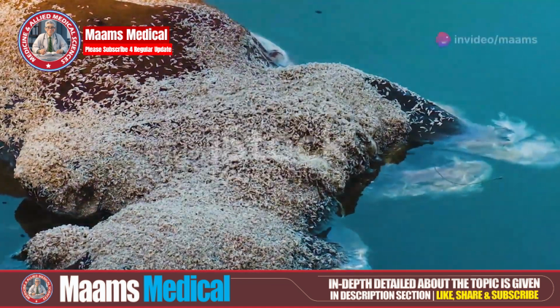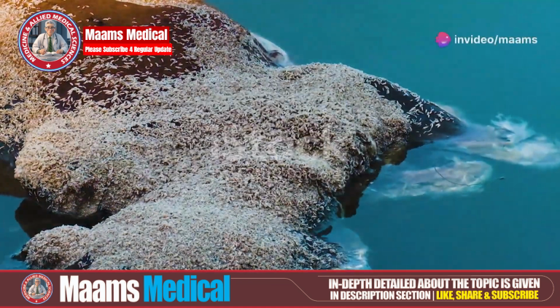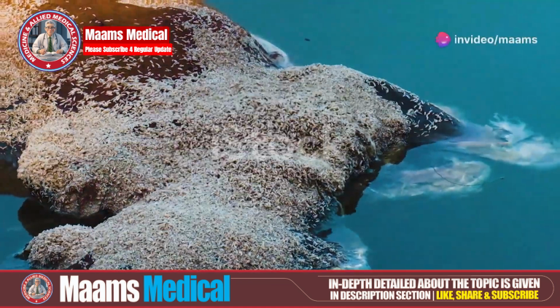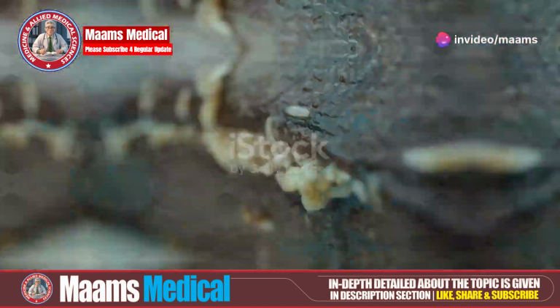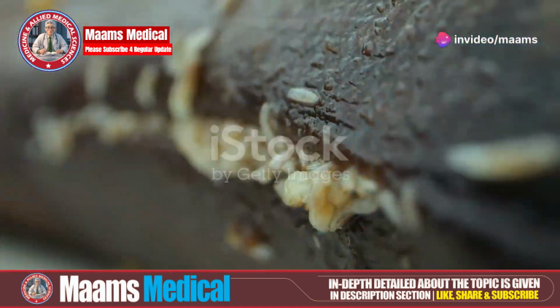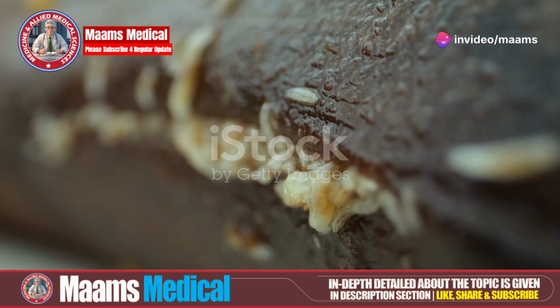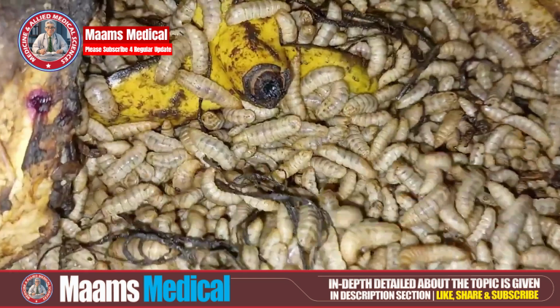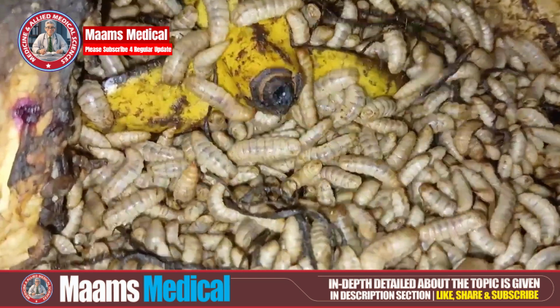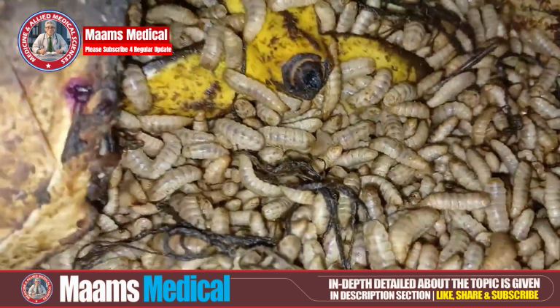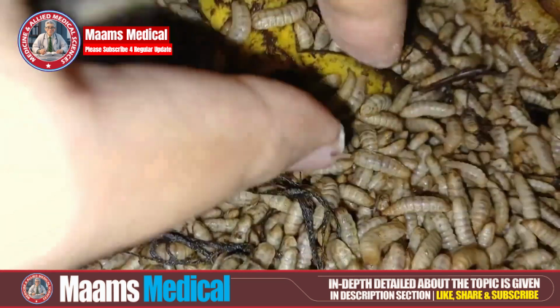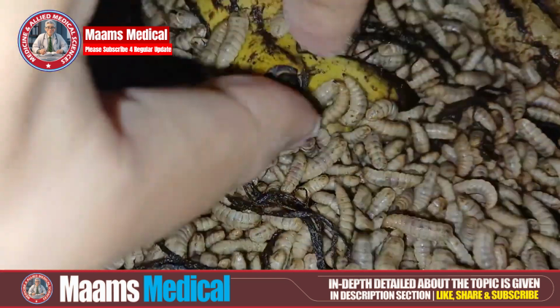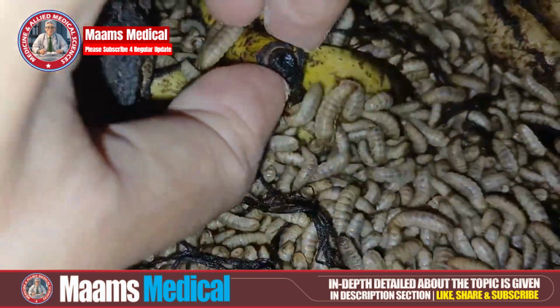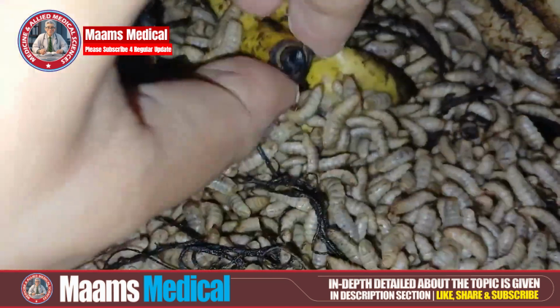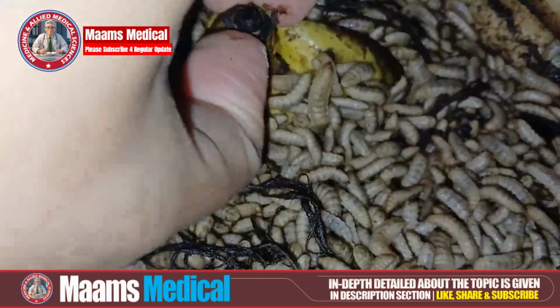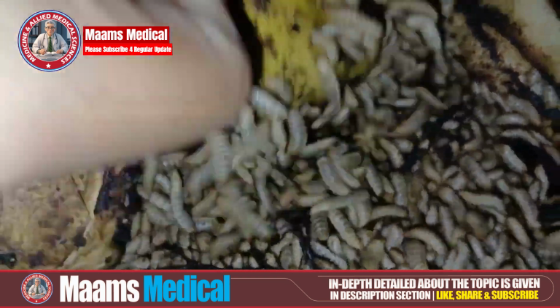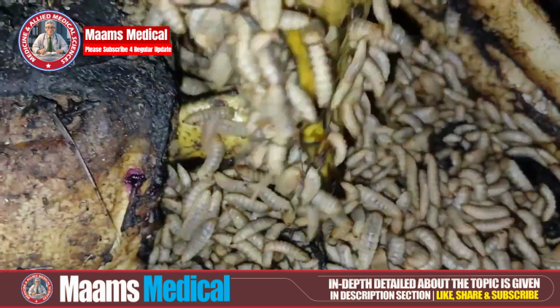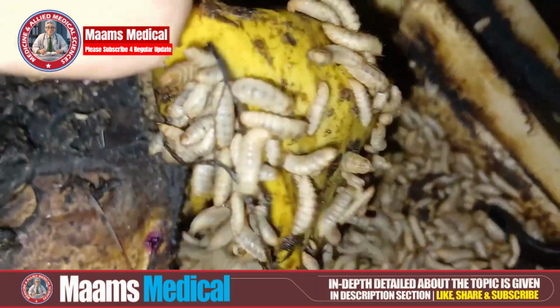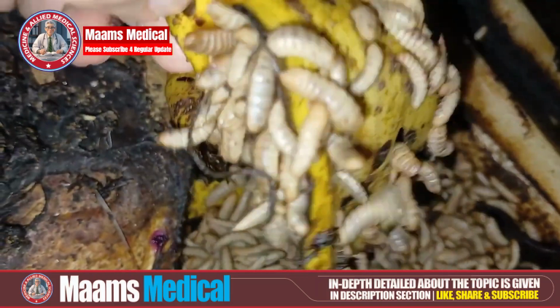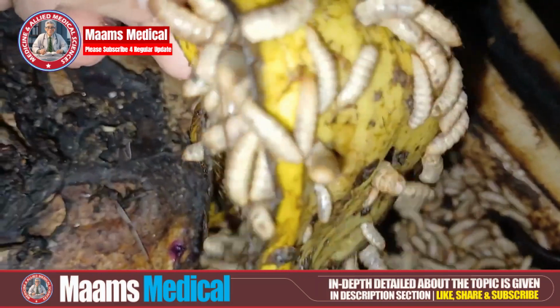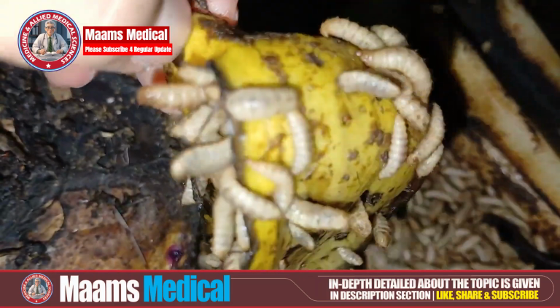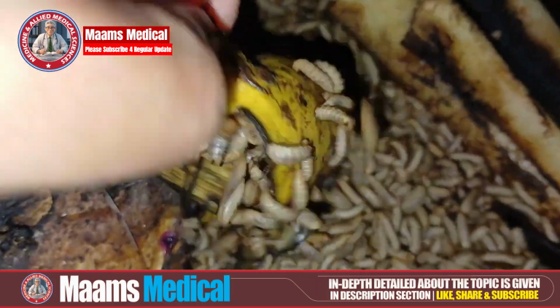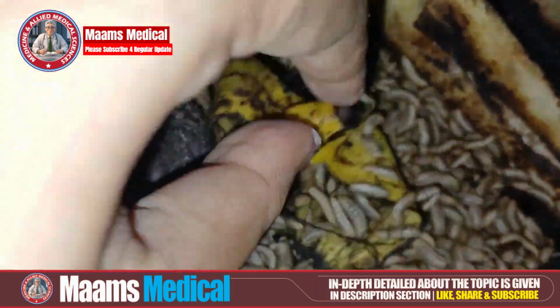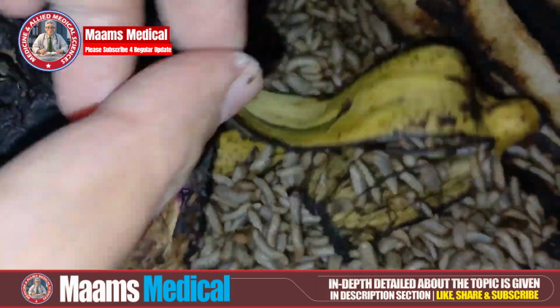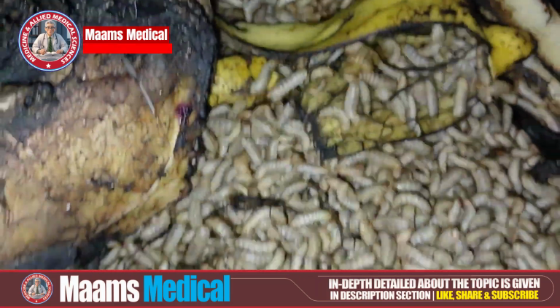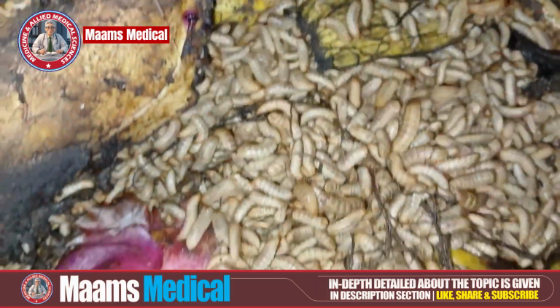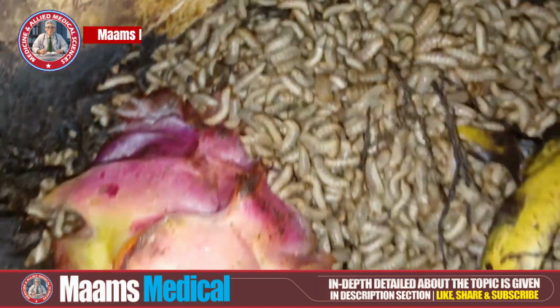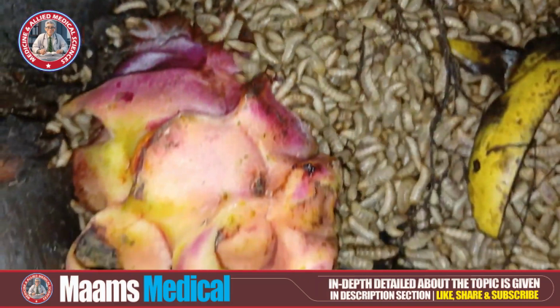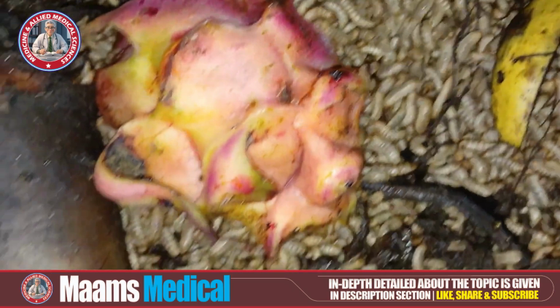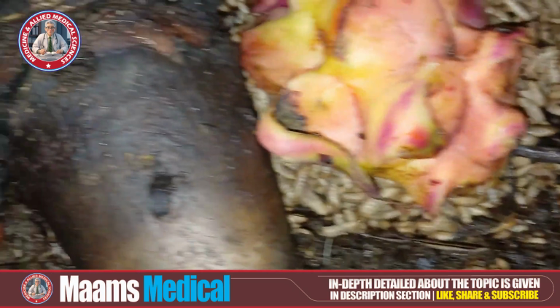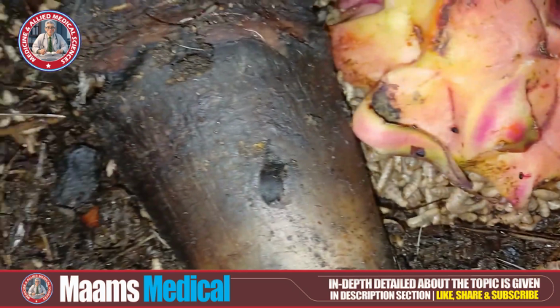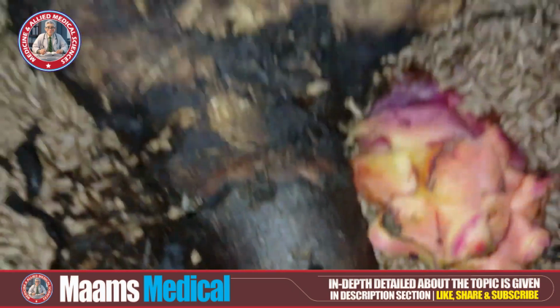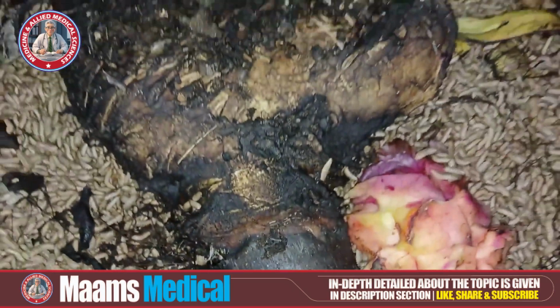After growing, they enter pupation. Mature maggots stop feeding and seek a safe place to pupate, like burrowing into soil or hiding in crevices. This protects them from predators during this vulnerable stage.